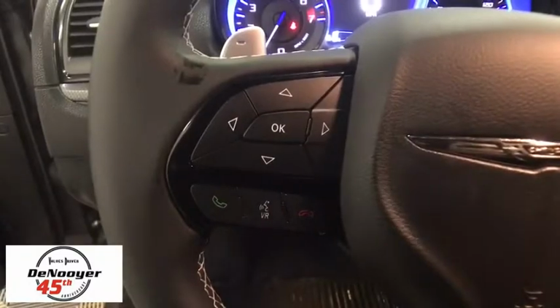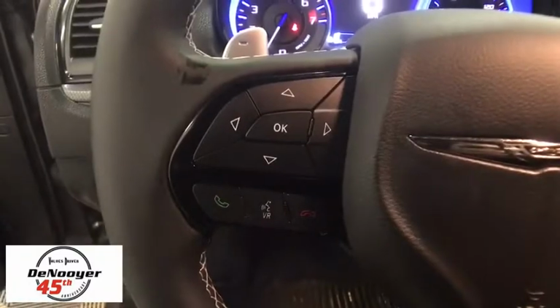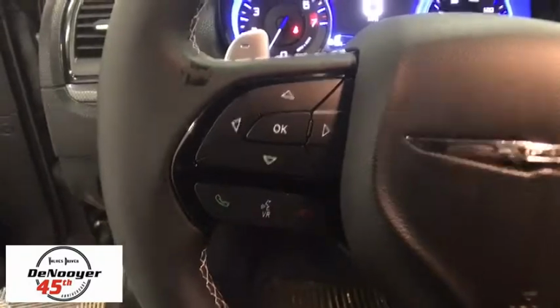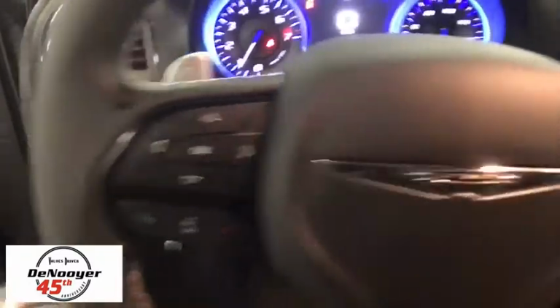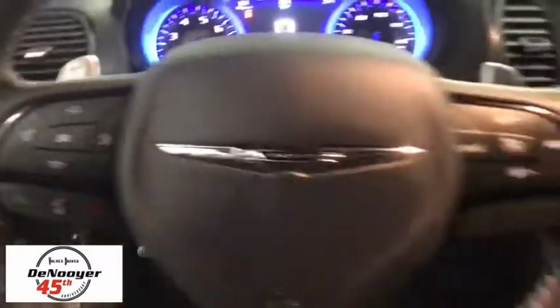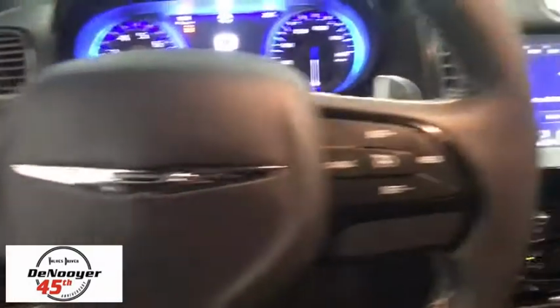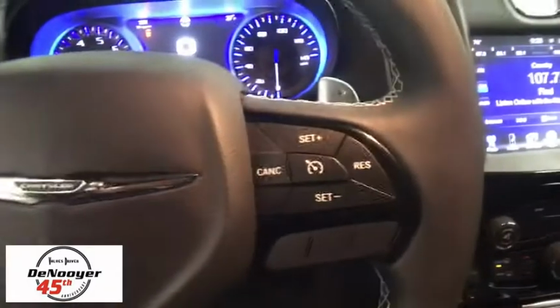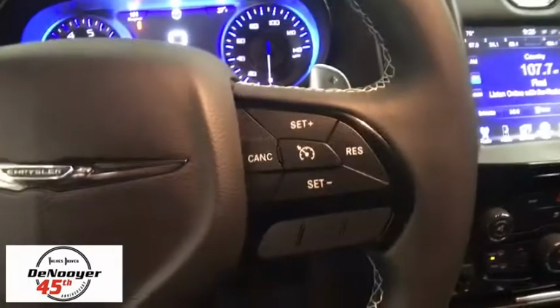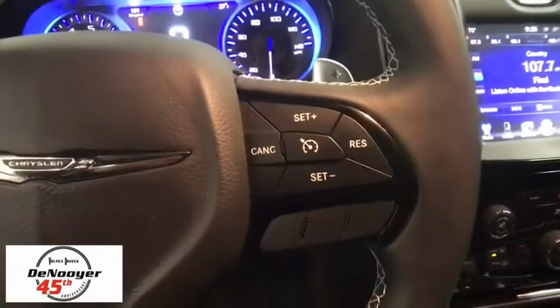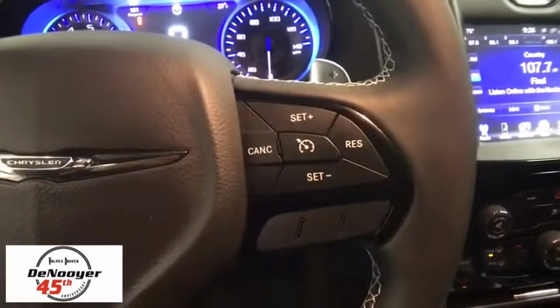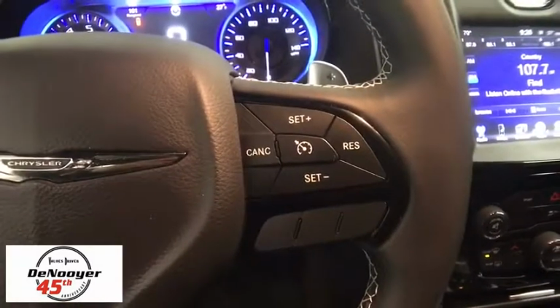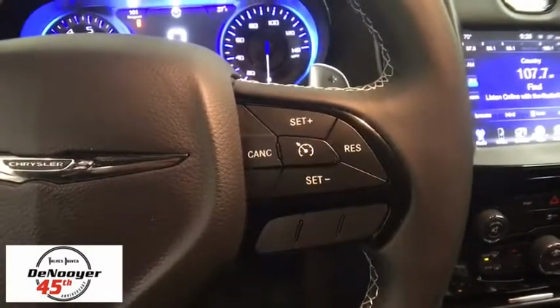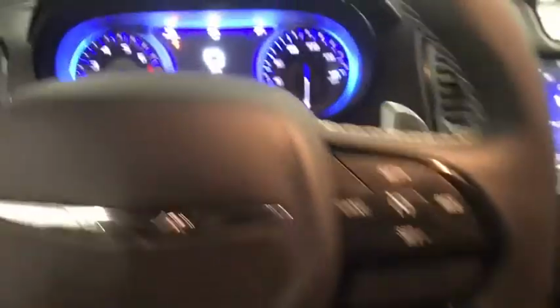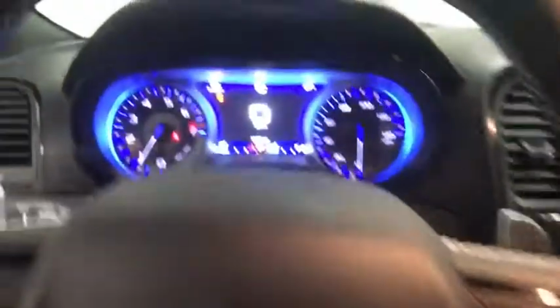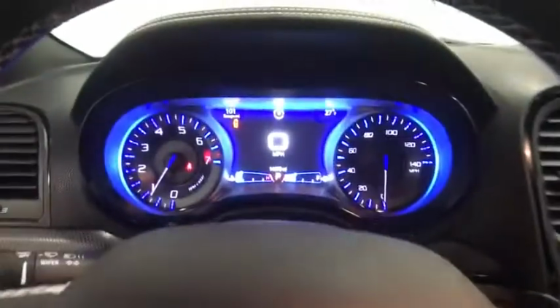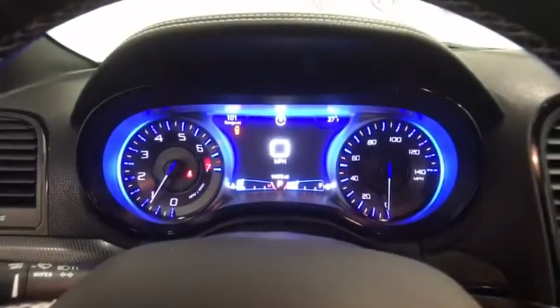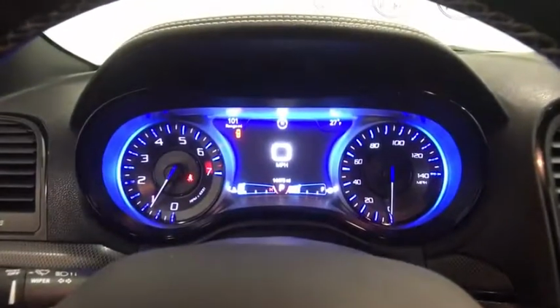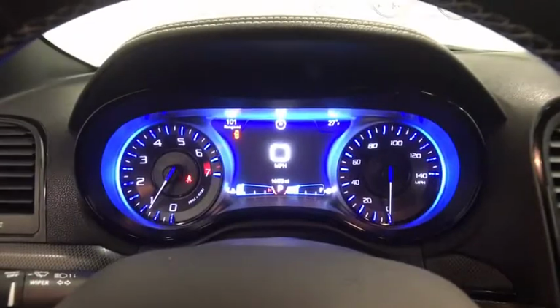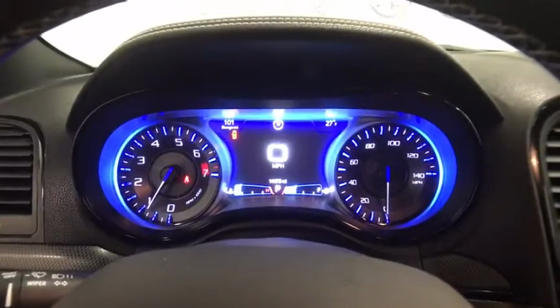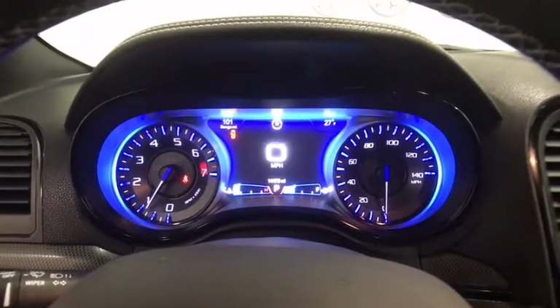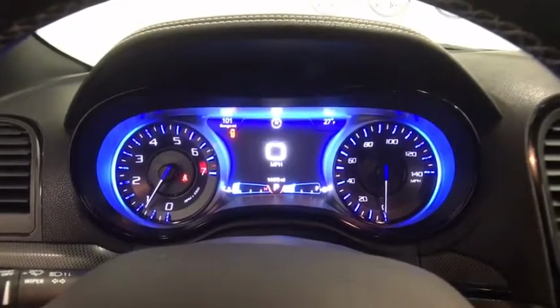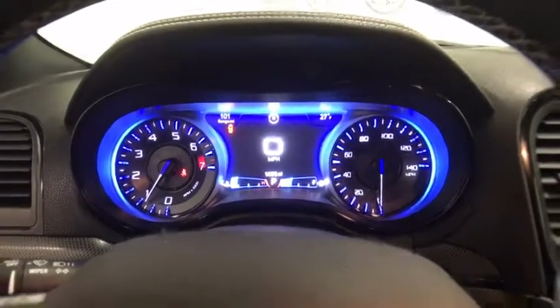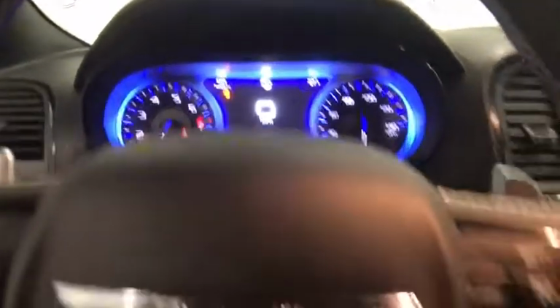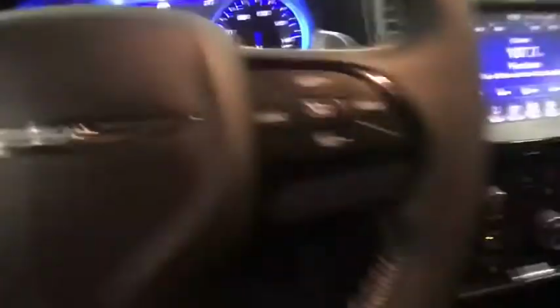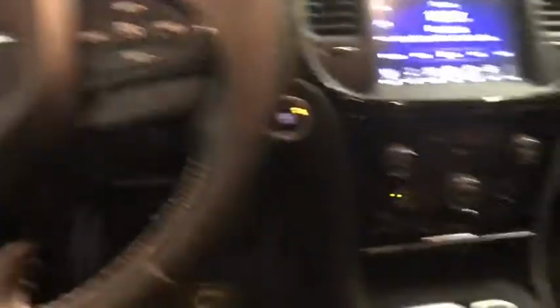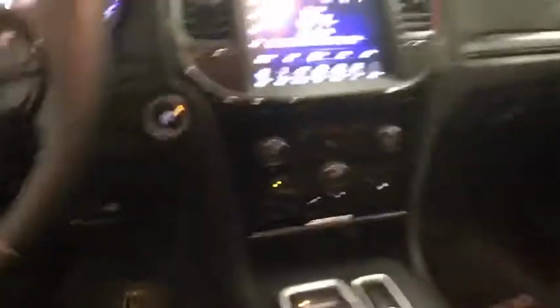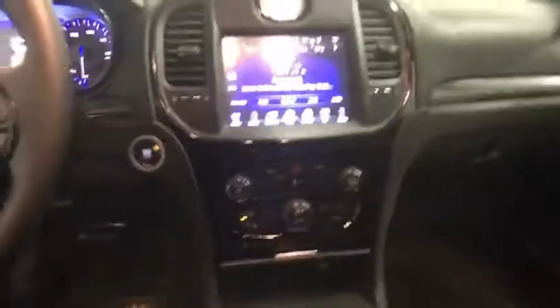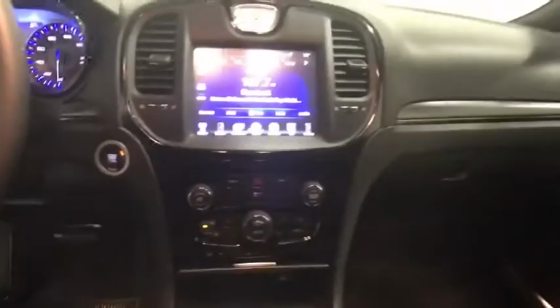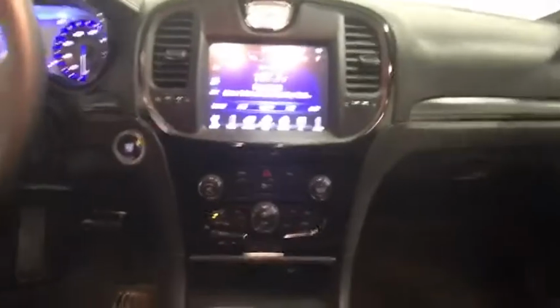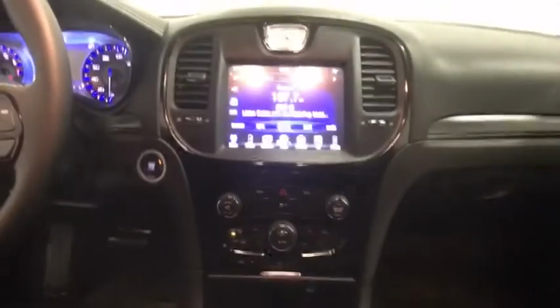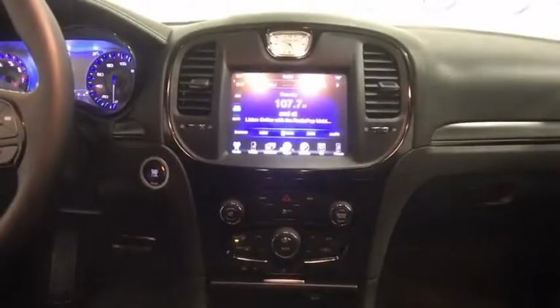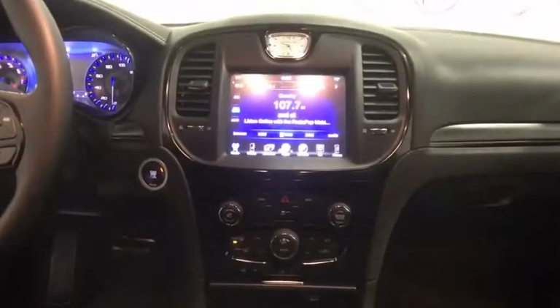Compass, rear window defroster, electronic stability control, trip computer, heated front seats, remote keyless entry, tachometer, brake assist.